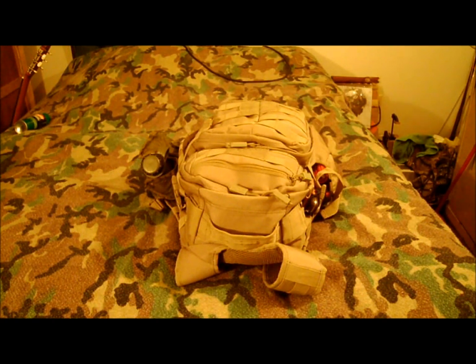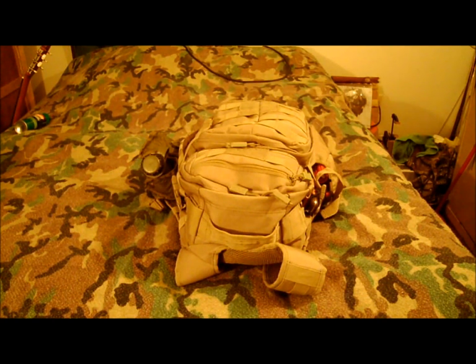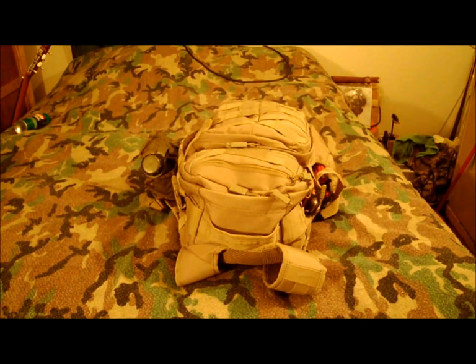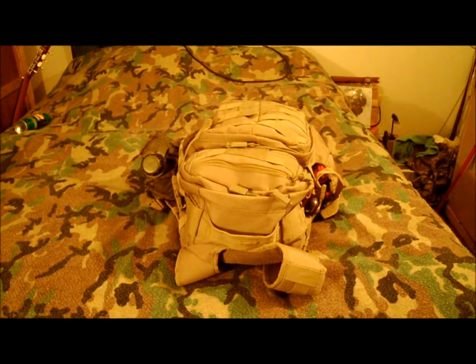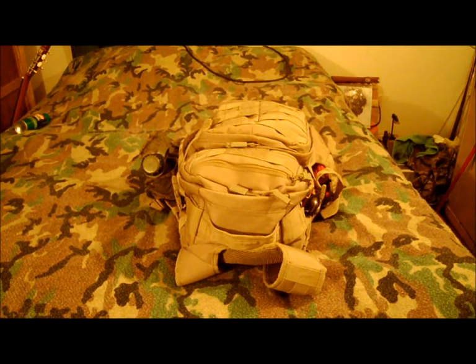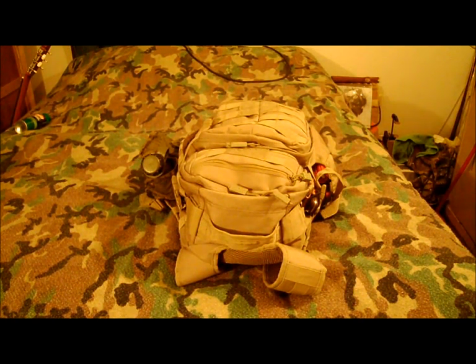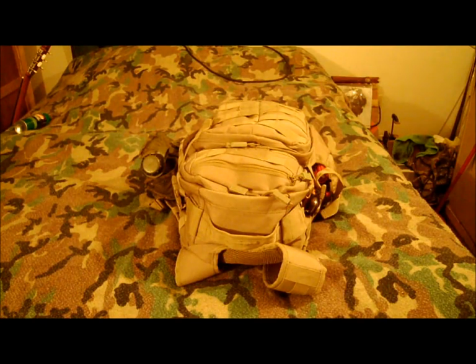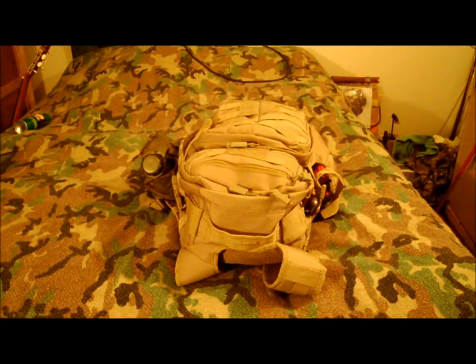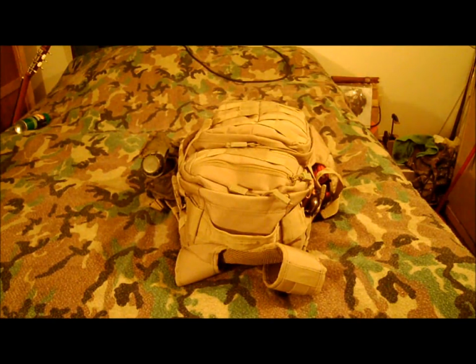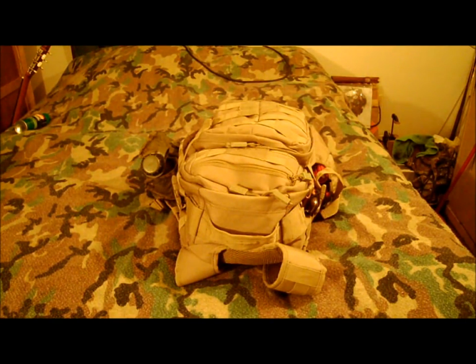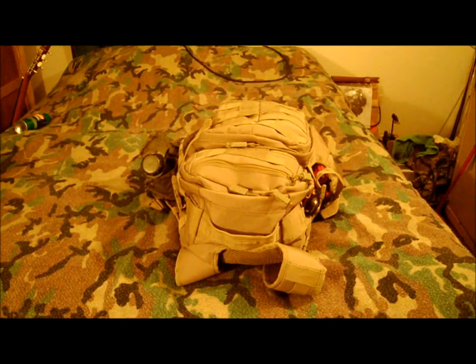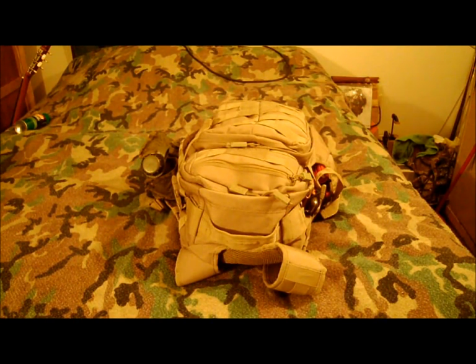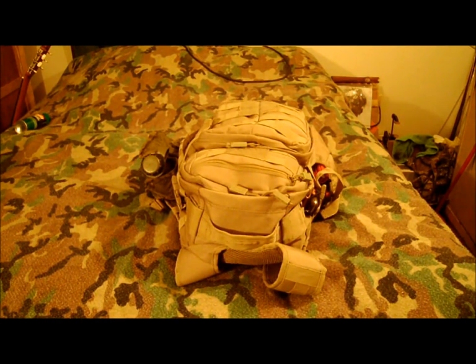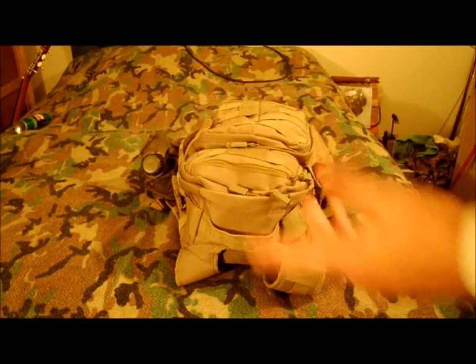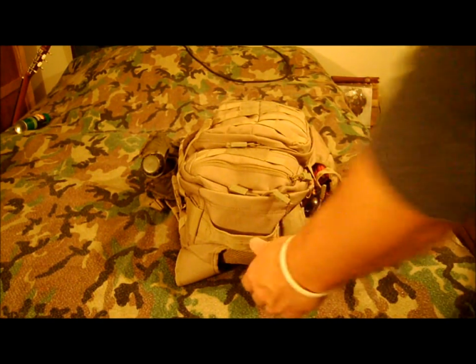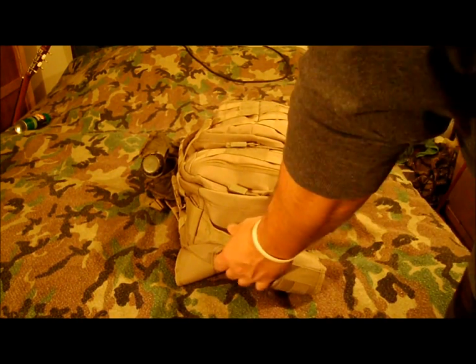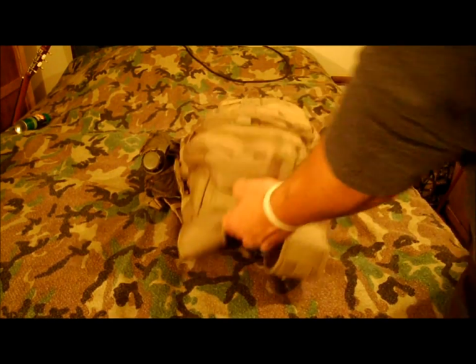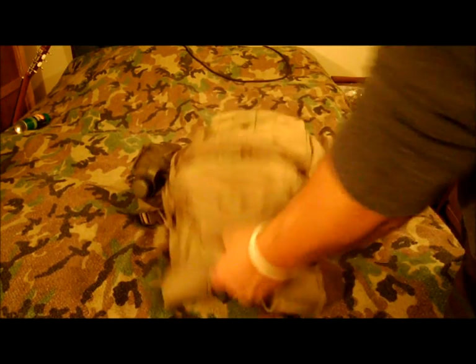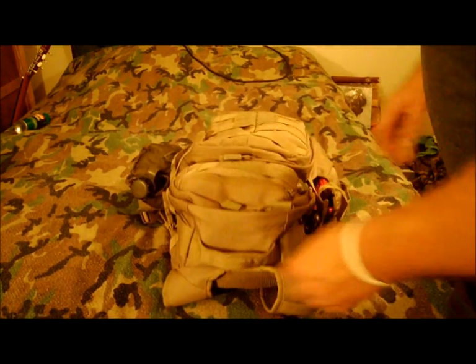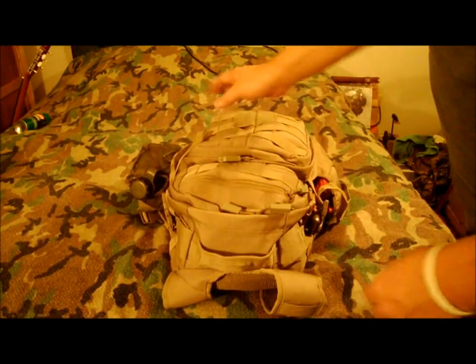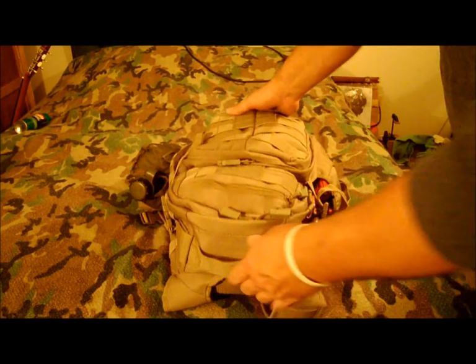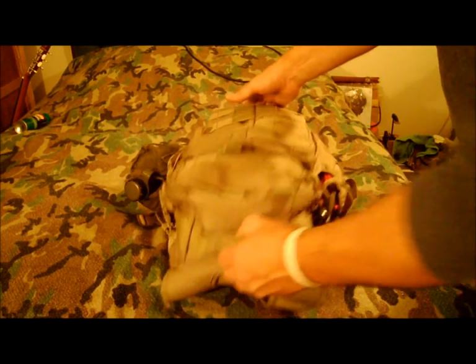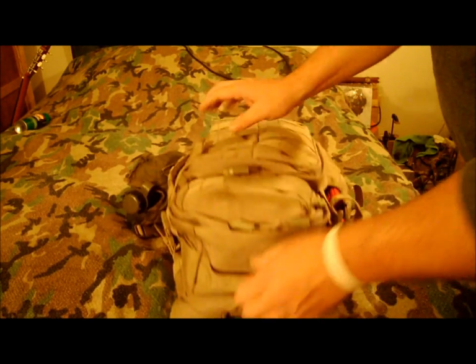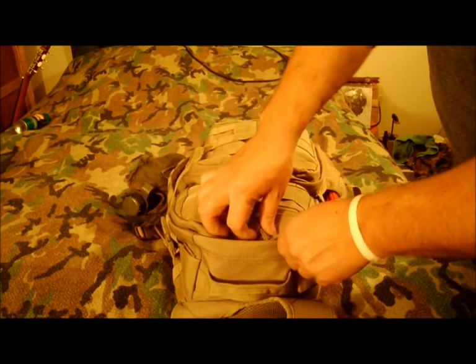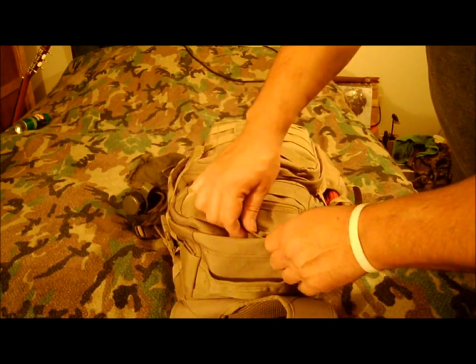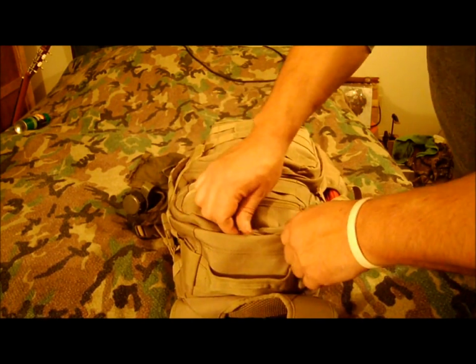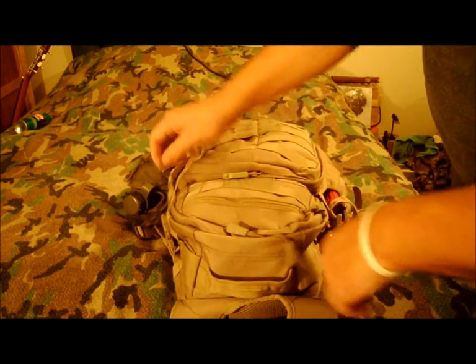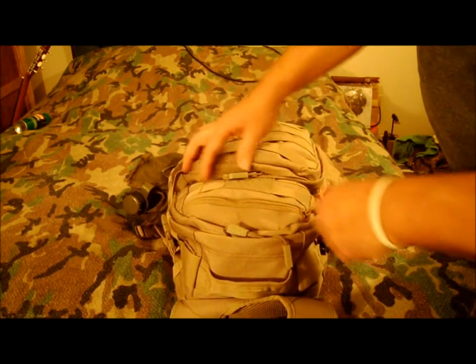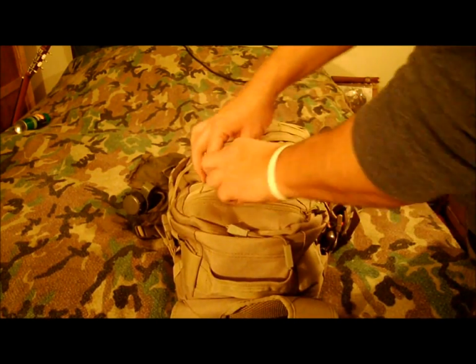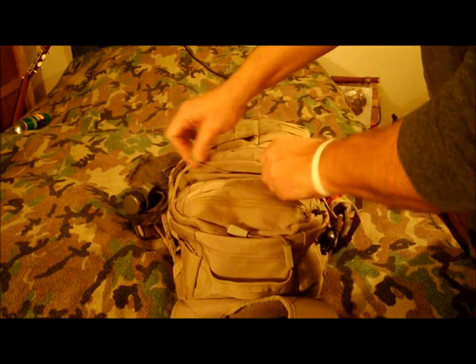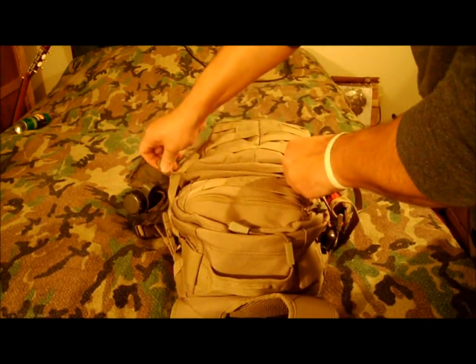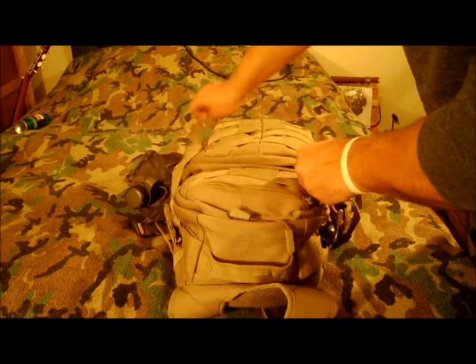Hey guys, MCK here, just showing off my everyday carry bag — my trunk bag or whatever. It's a soft day pack with three pouches. I'll go ahead and talk about the first one.